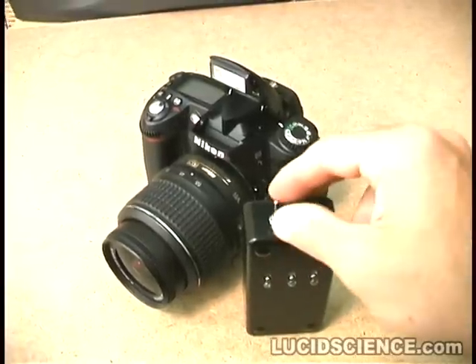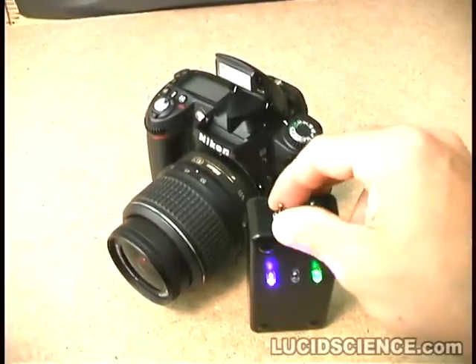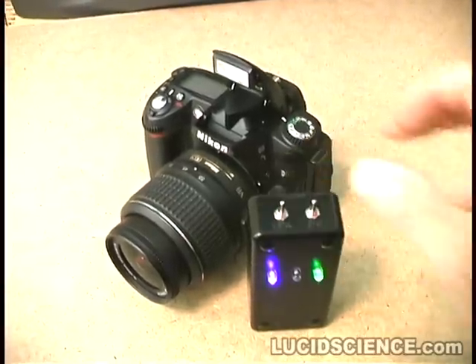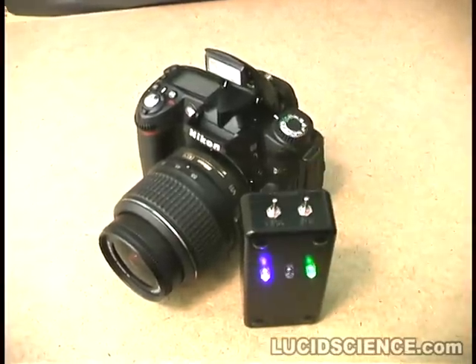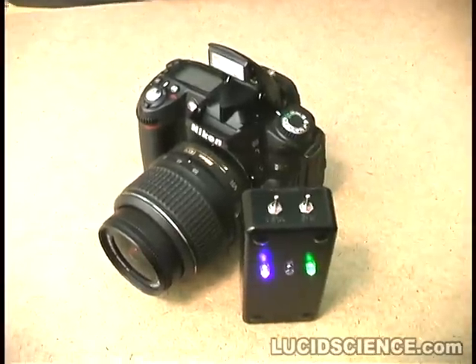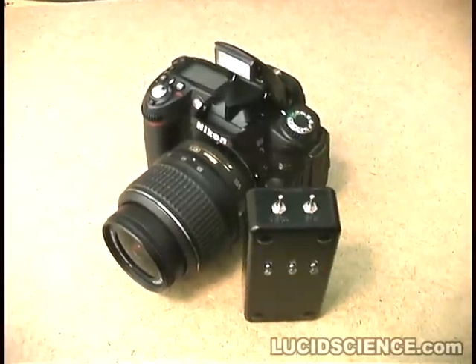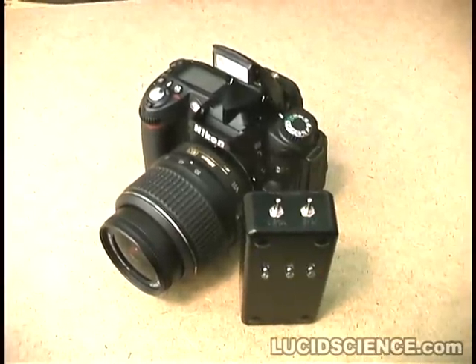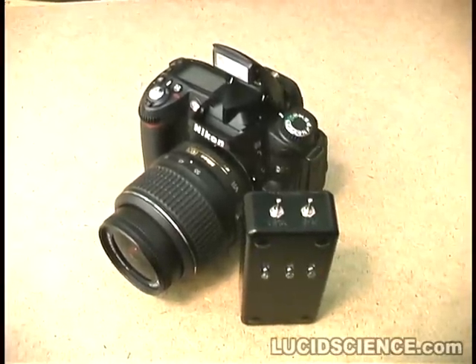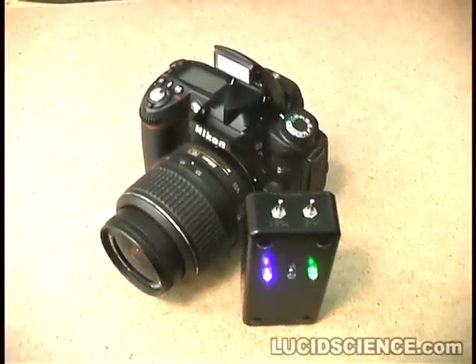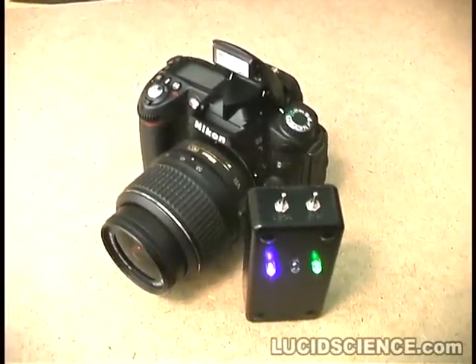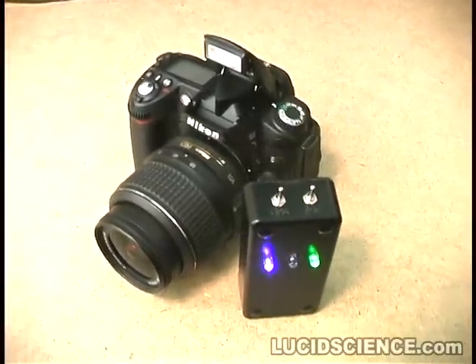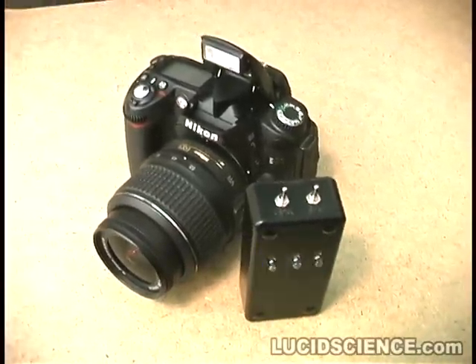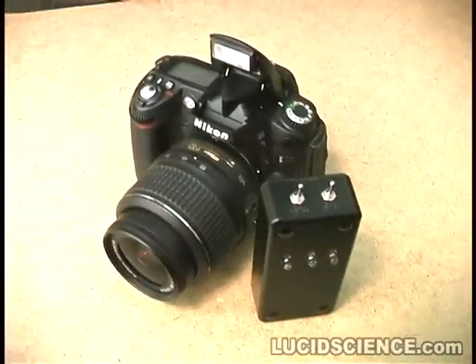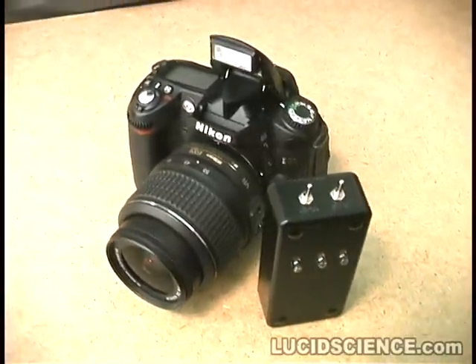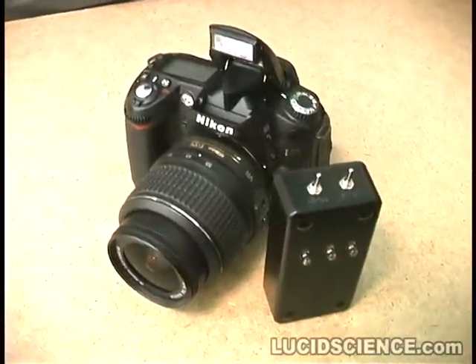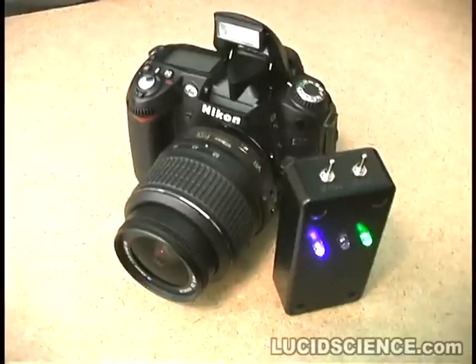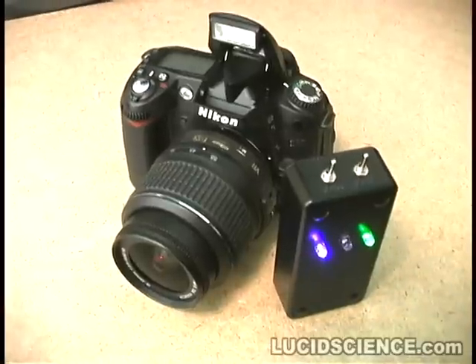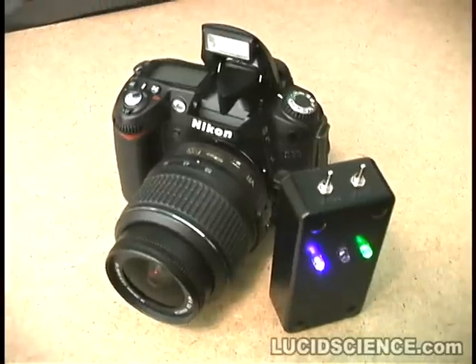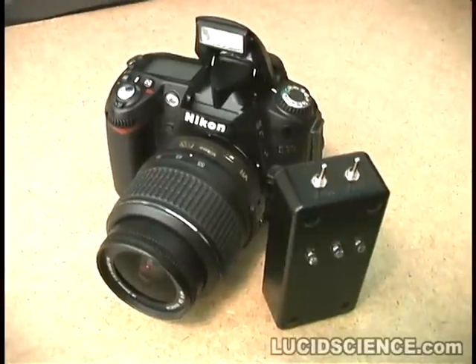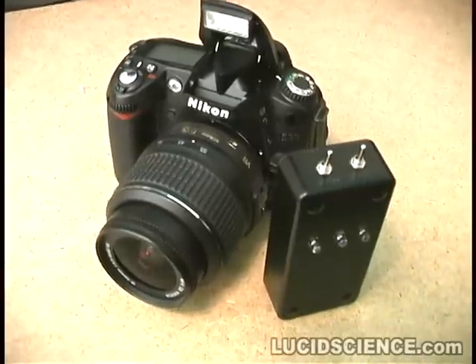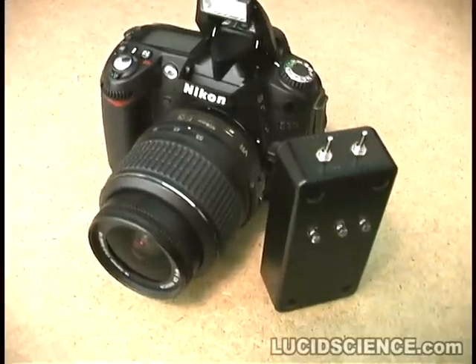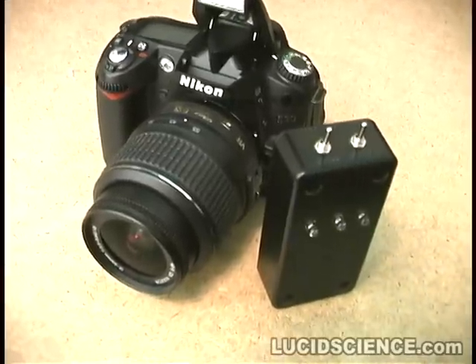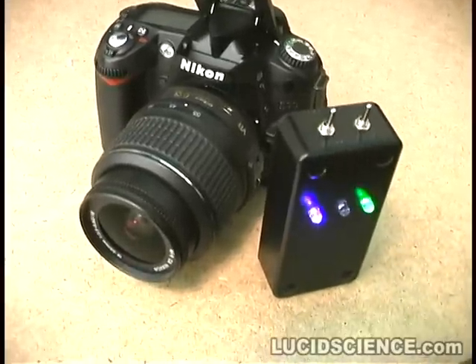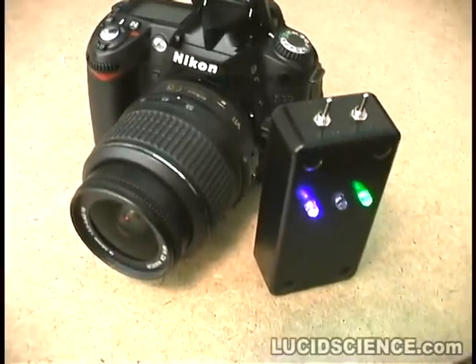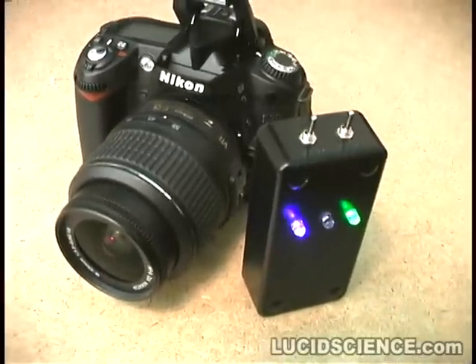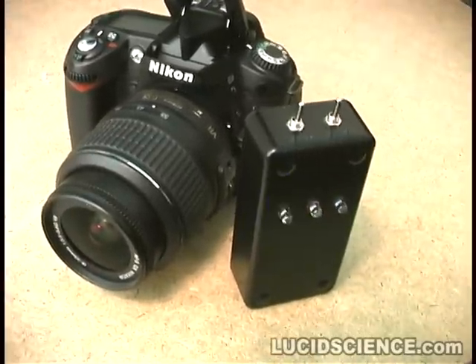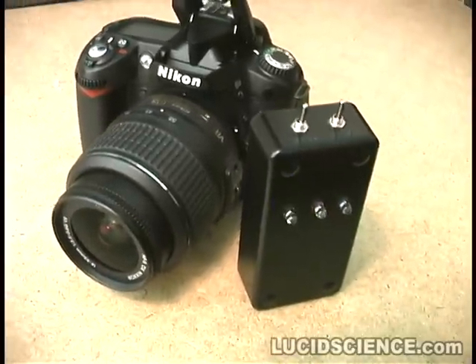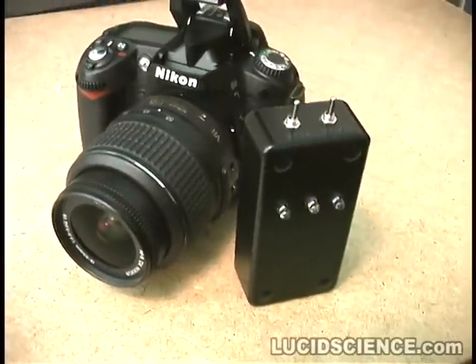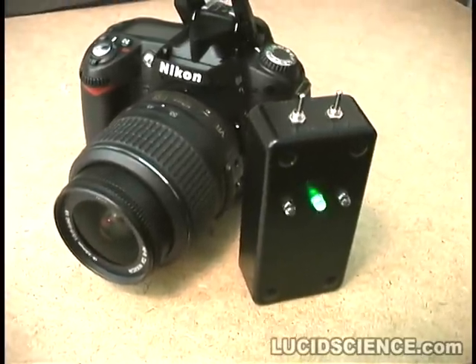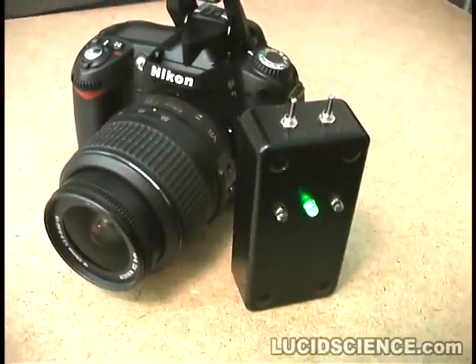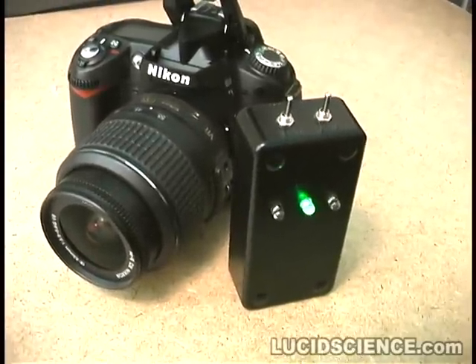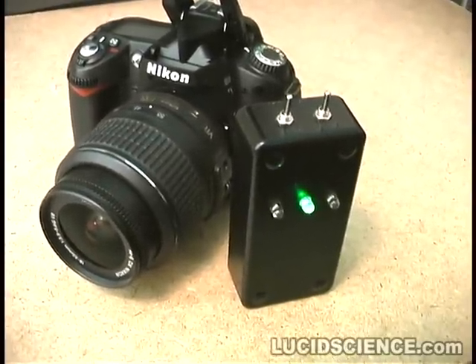In time-lapse mode, the clap snap will trigger the camera every 10 seconds, repeating until it is turned off. This works well when the background noises are too loud for the microphone.